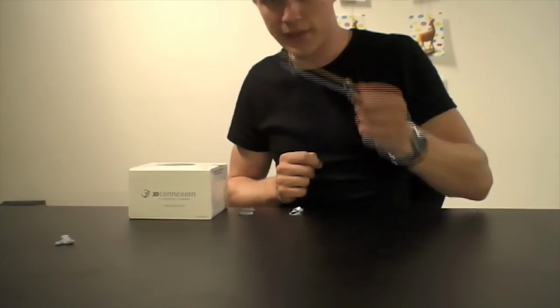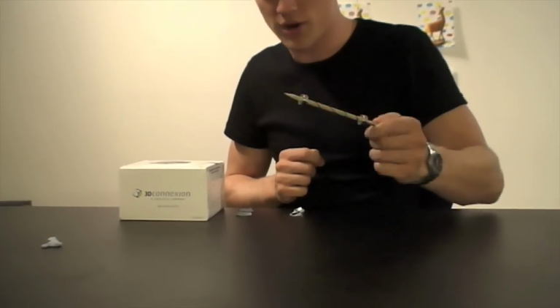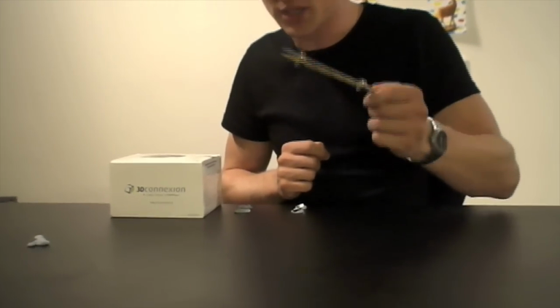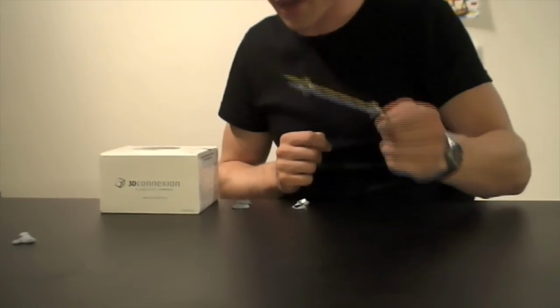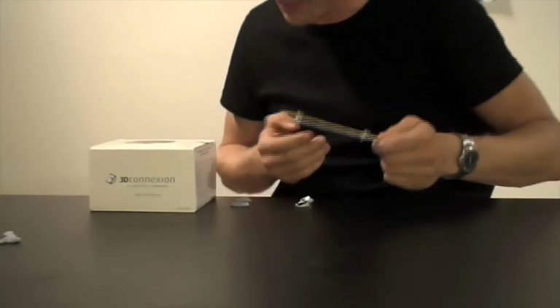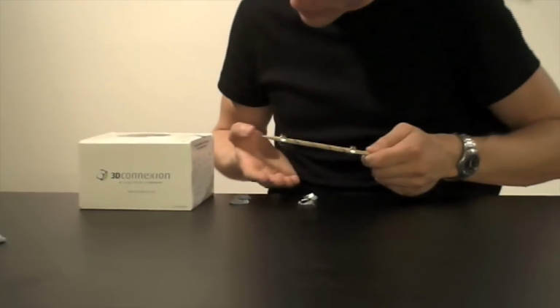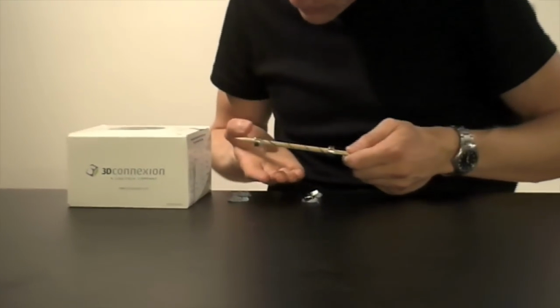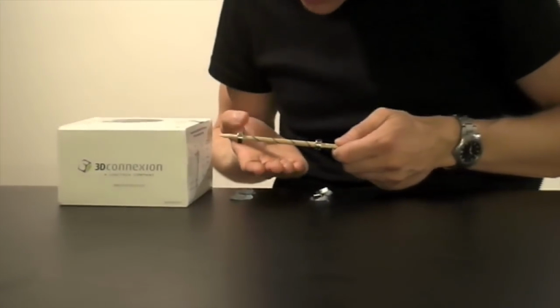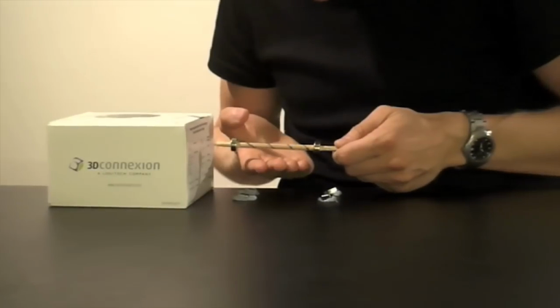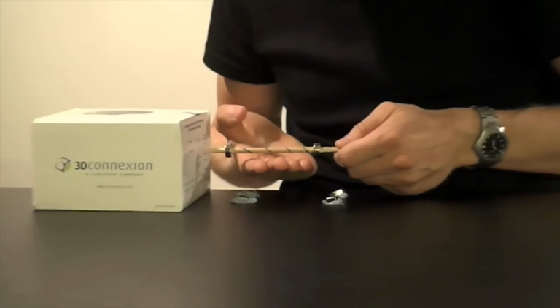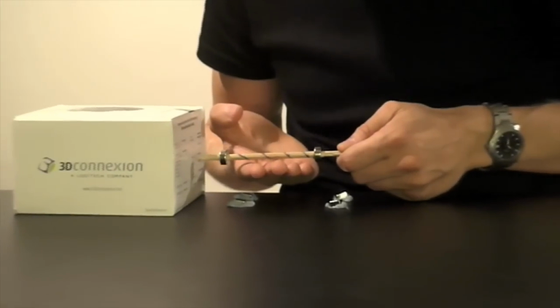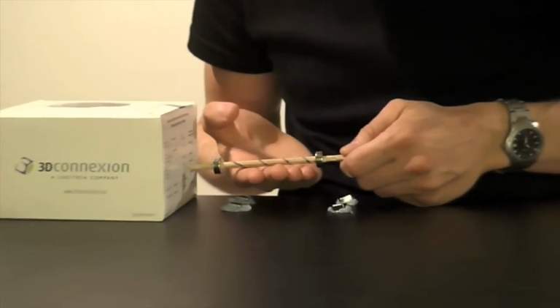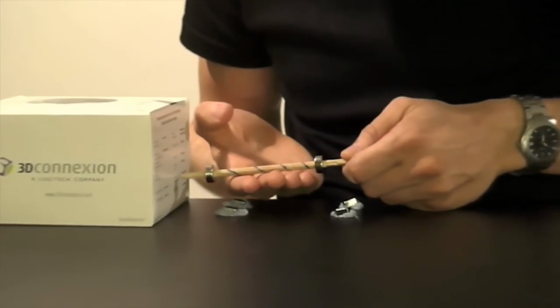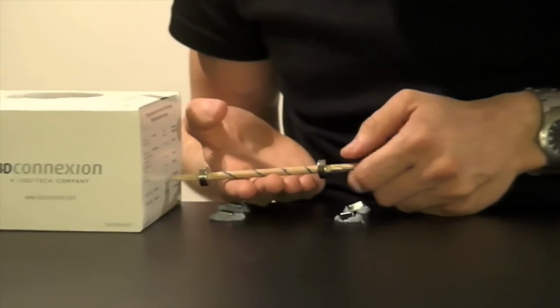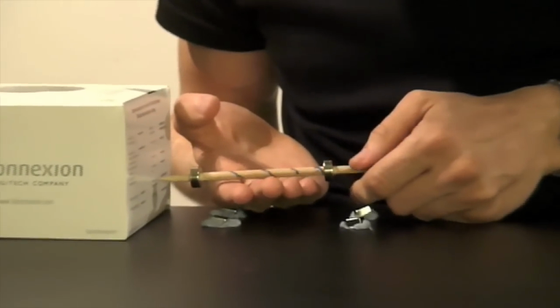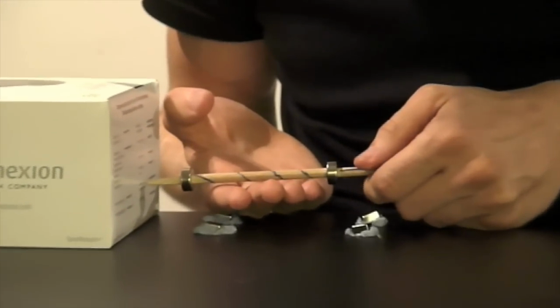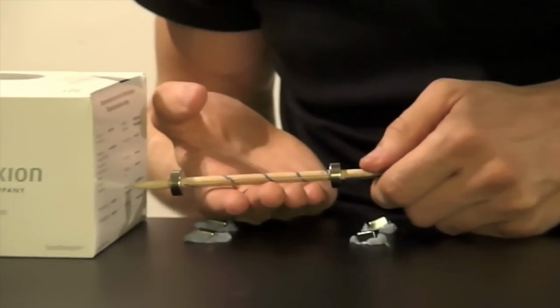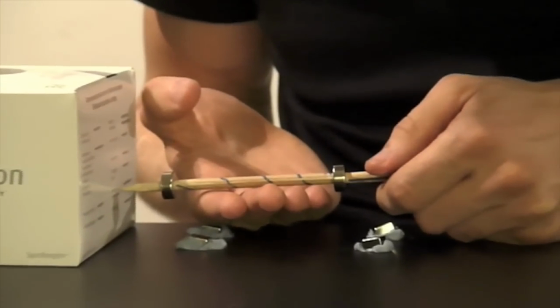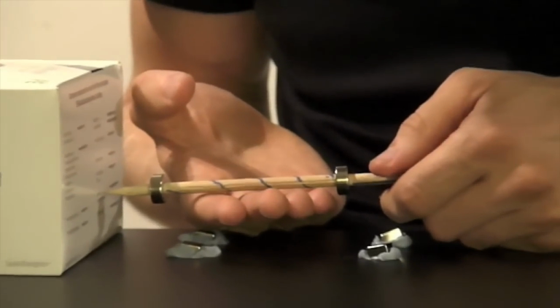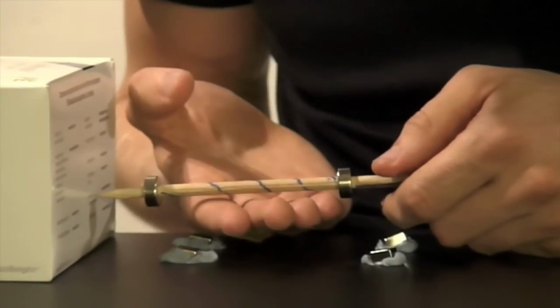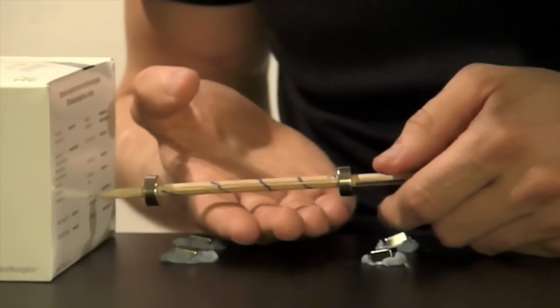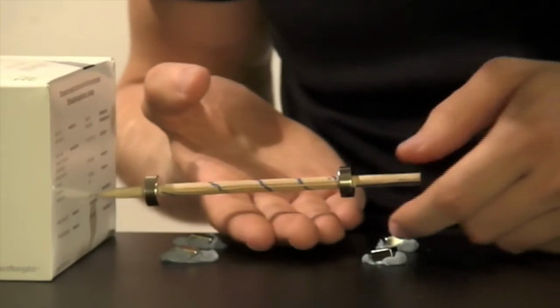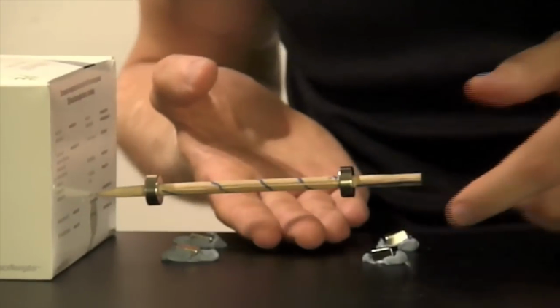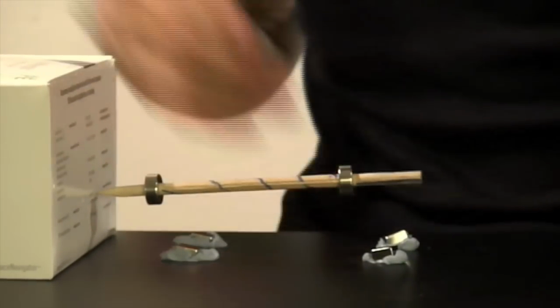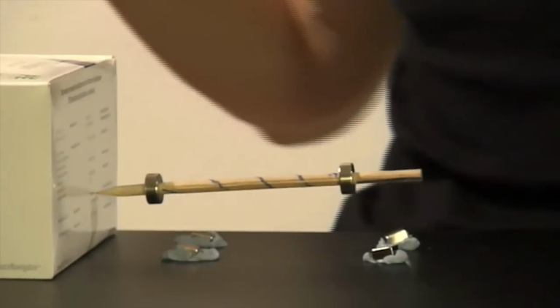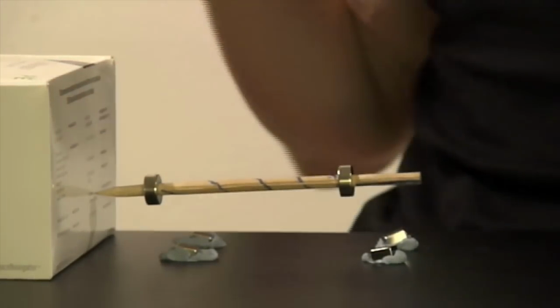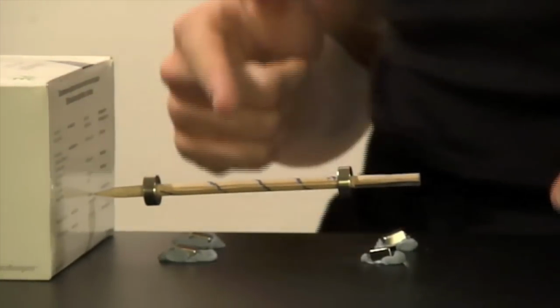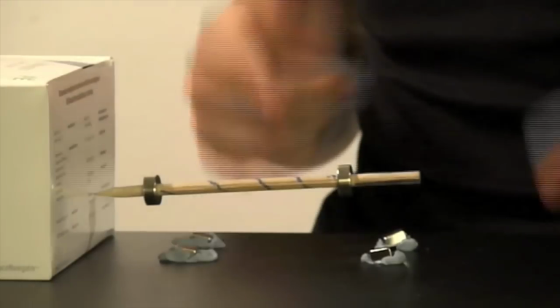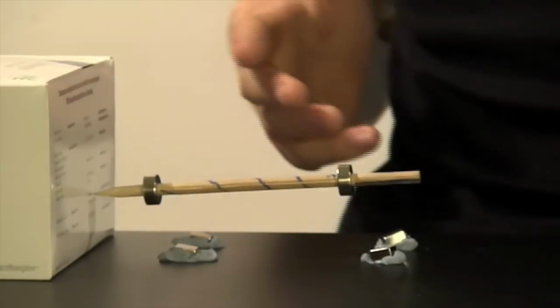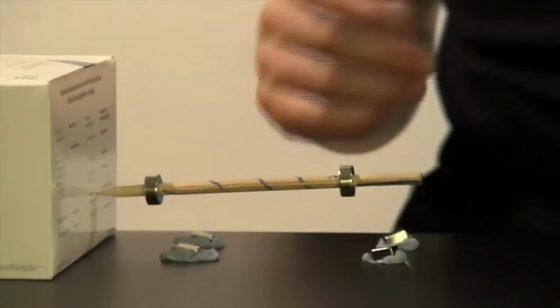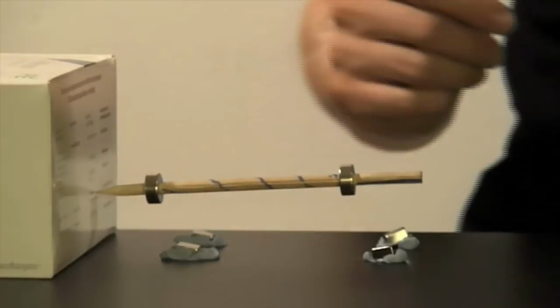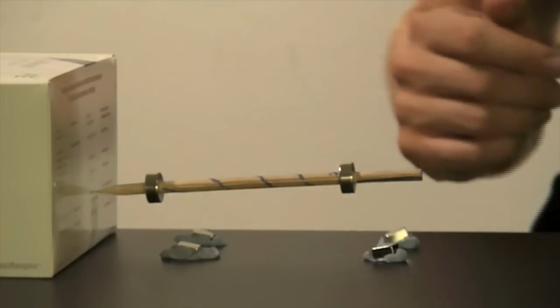Let's try and see what happens. I'm just going to place it here. And as you can see it levitates perfectly. It worked well.